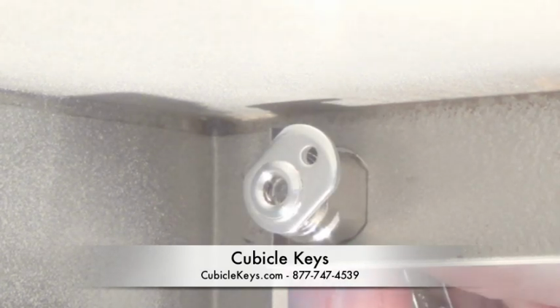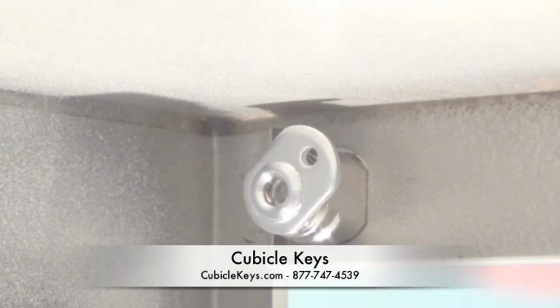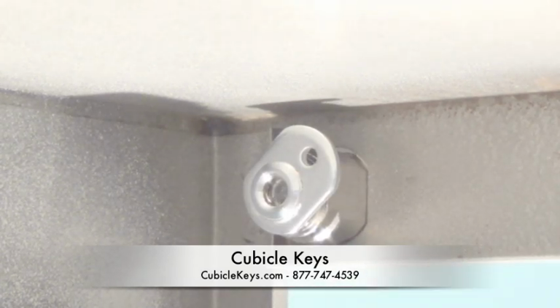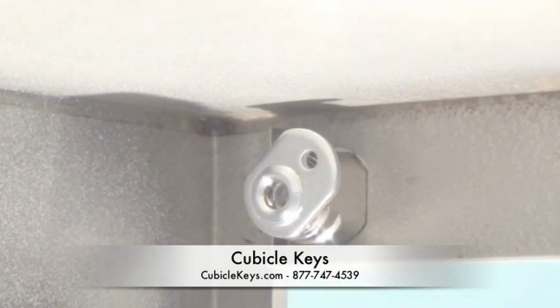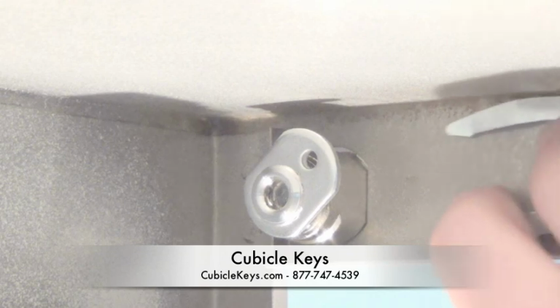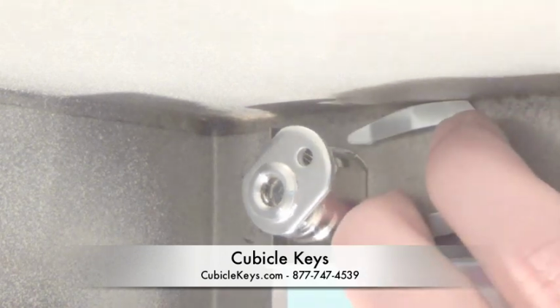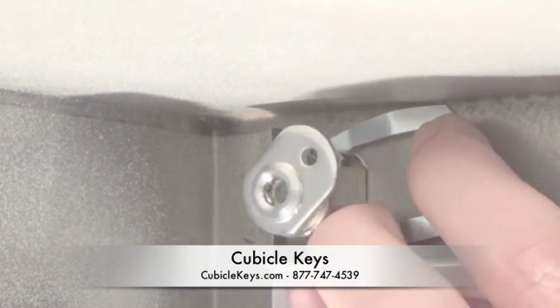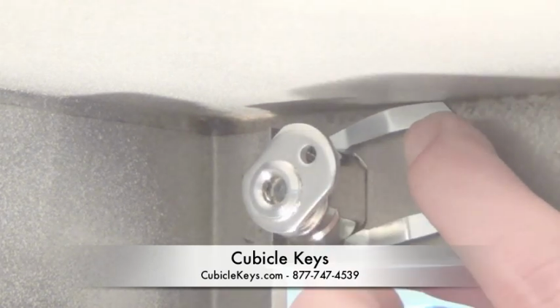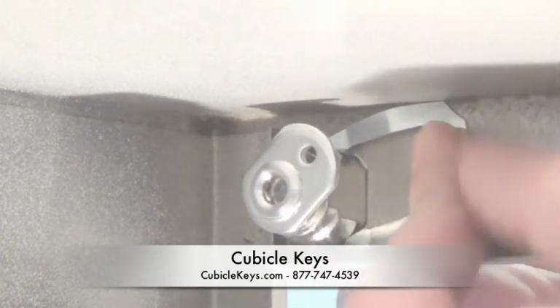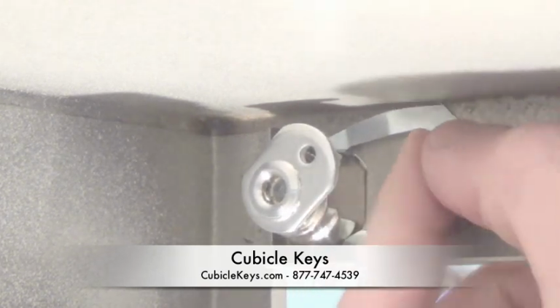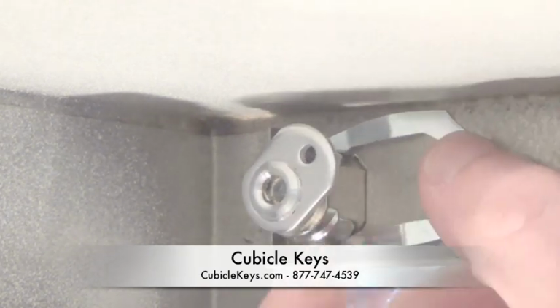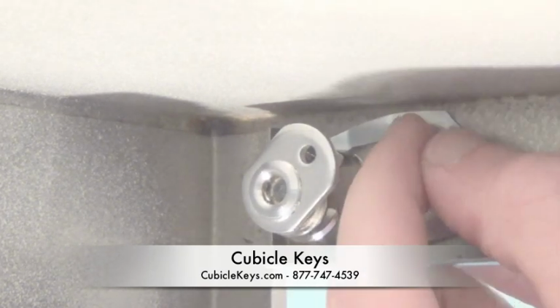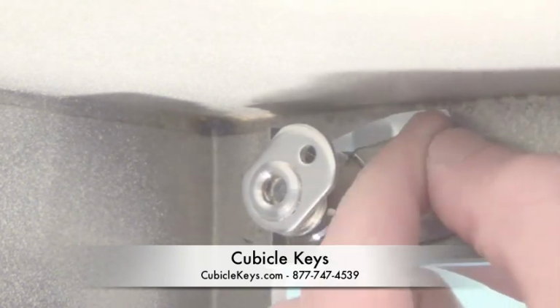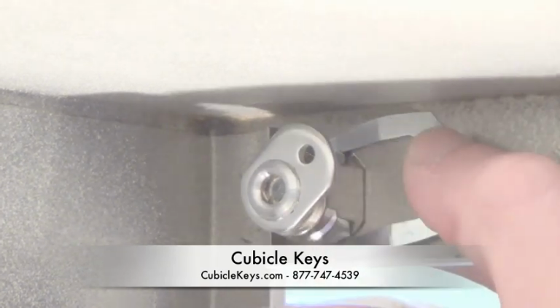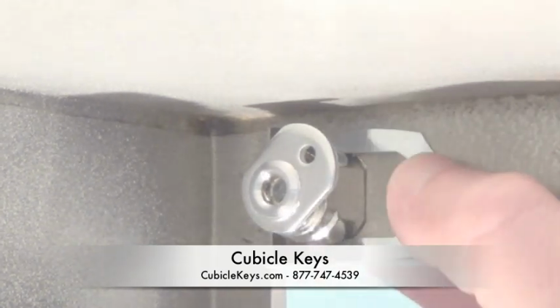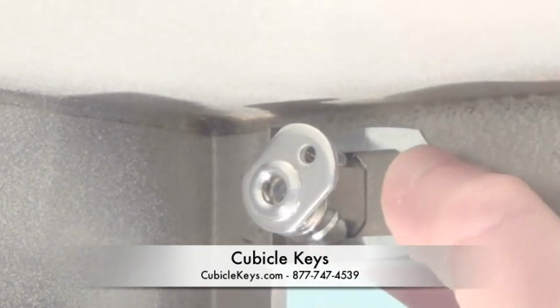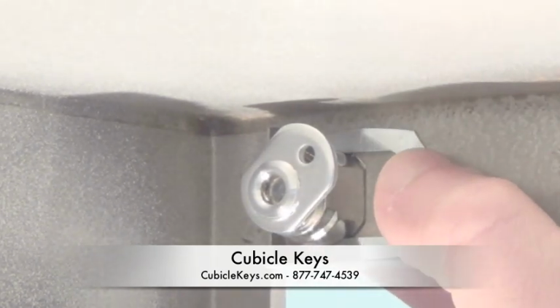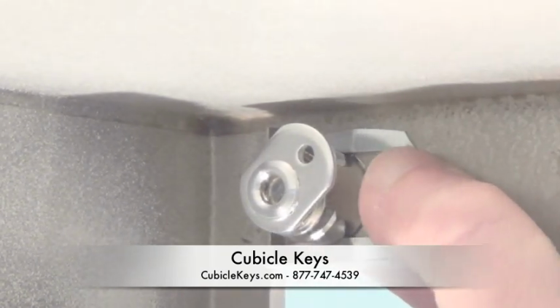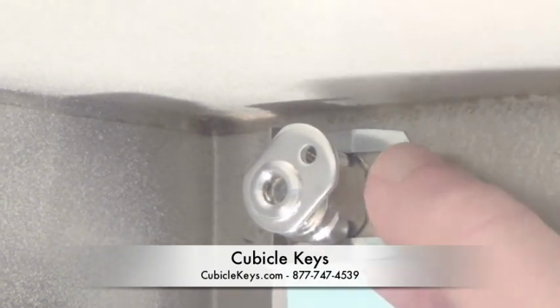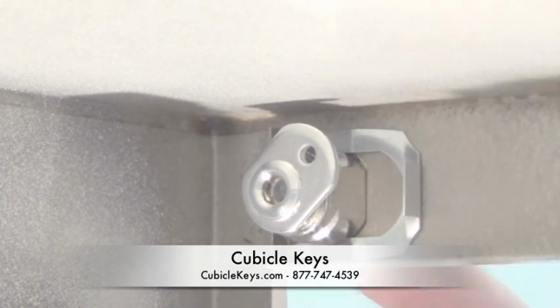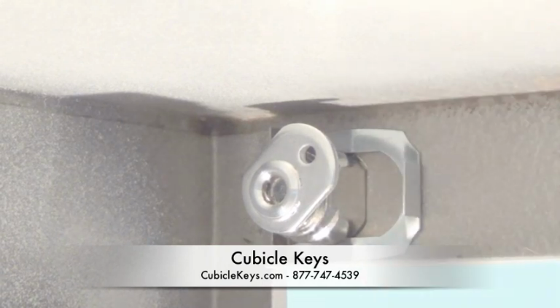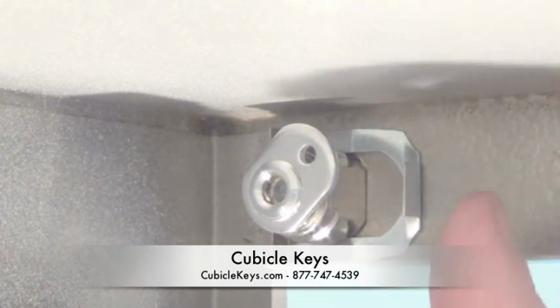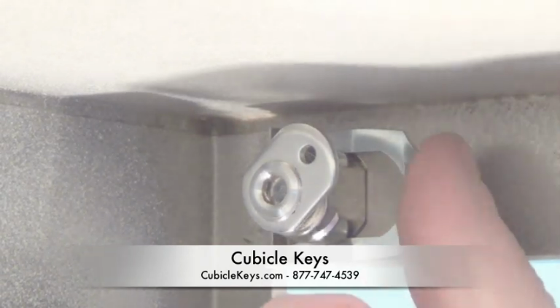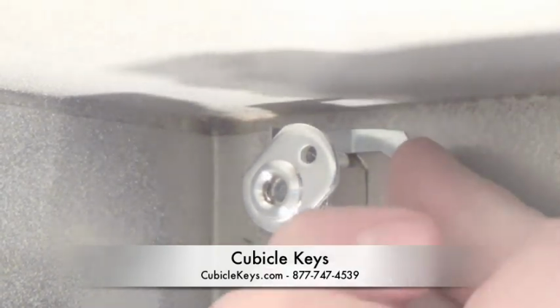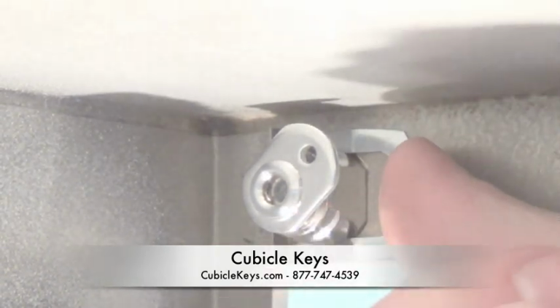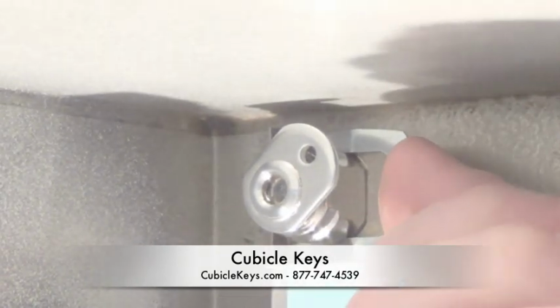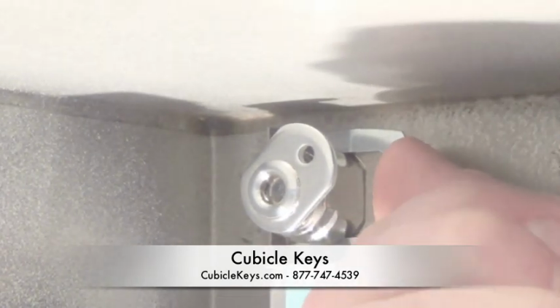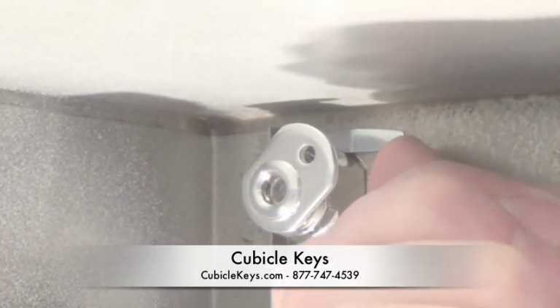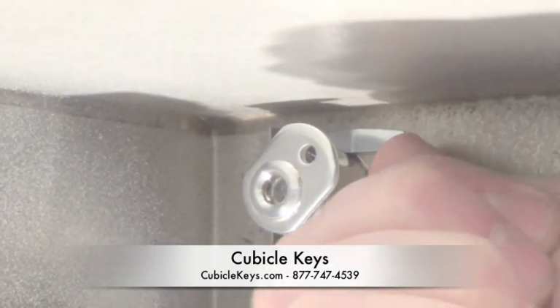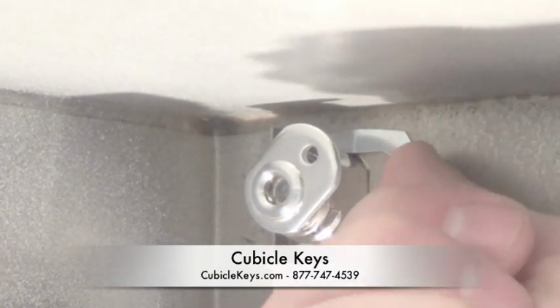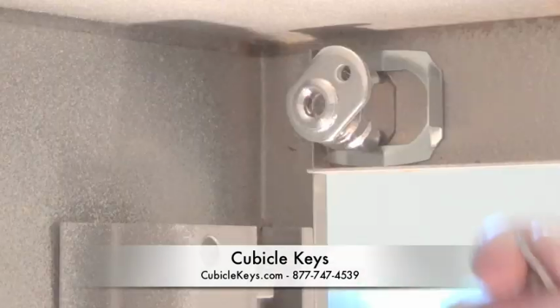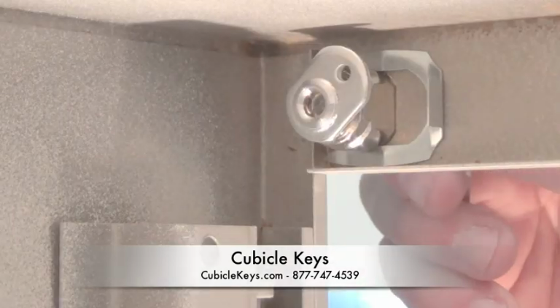After that, take your C-clip and with it flush up against the front of the cabinet, push it just by hand until you can't get it in there anymore. This is going to hold the lock housing firmly in place.